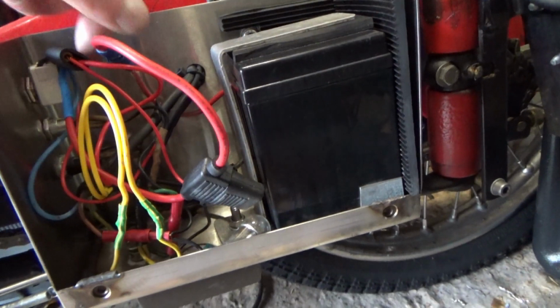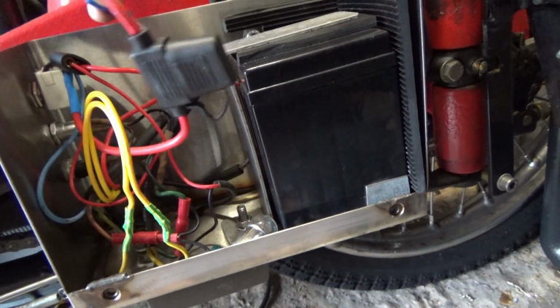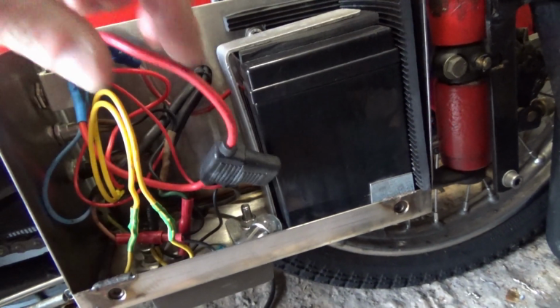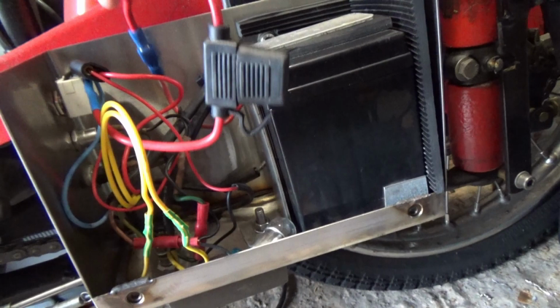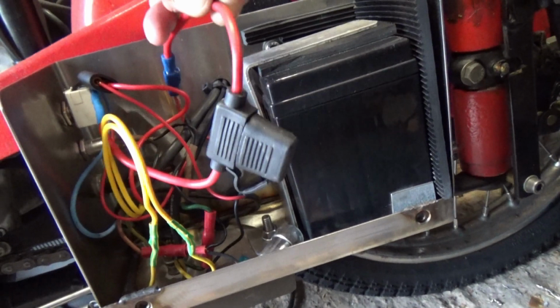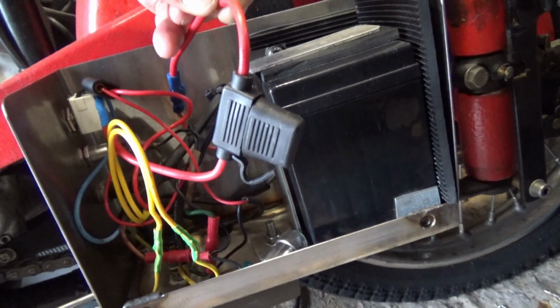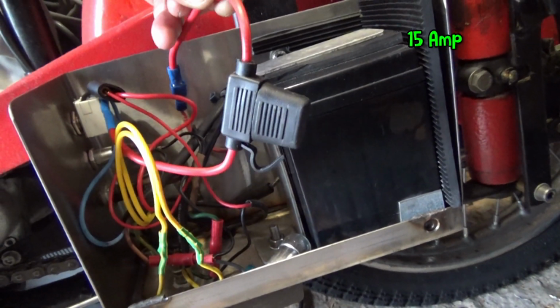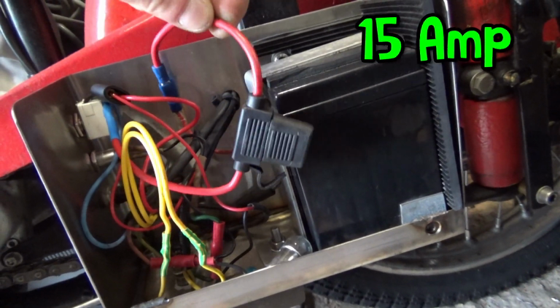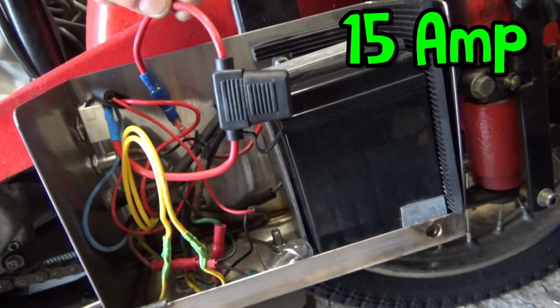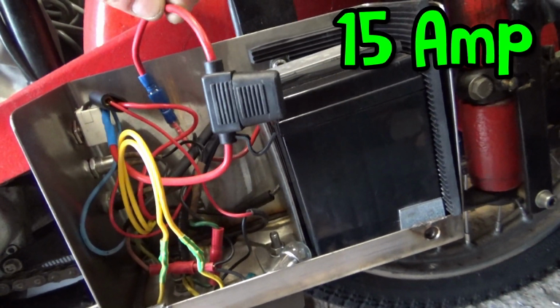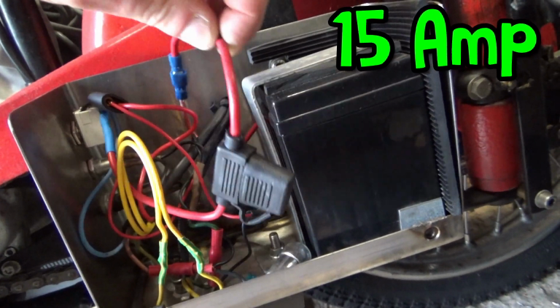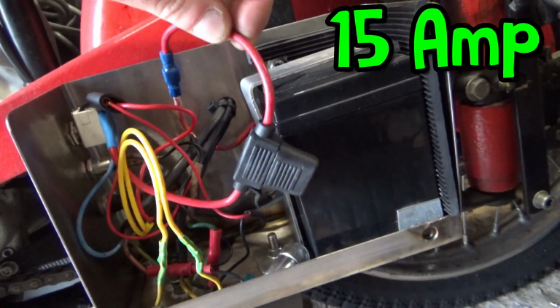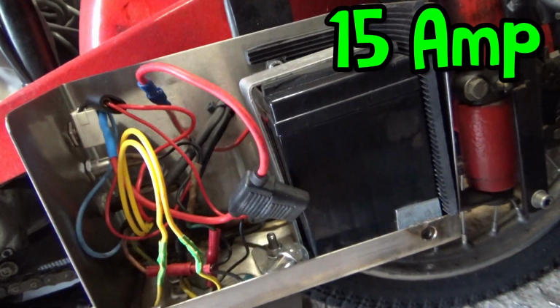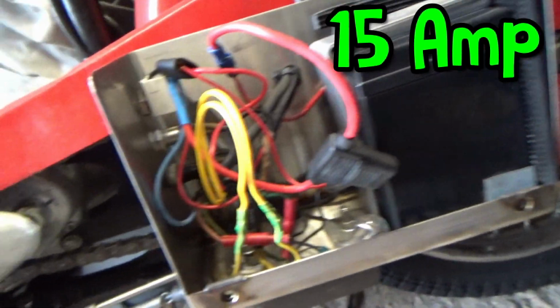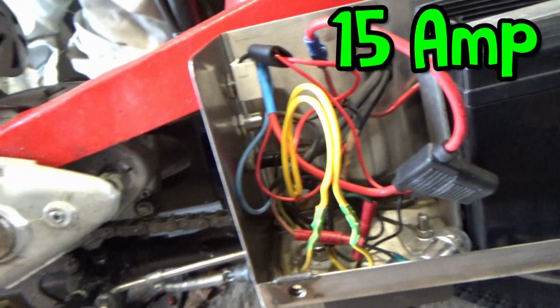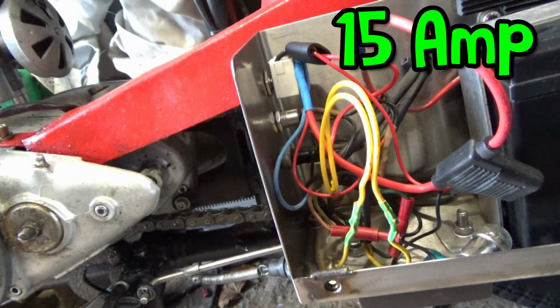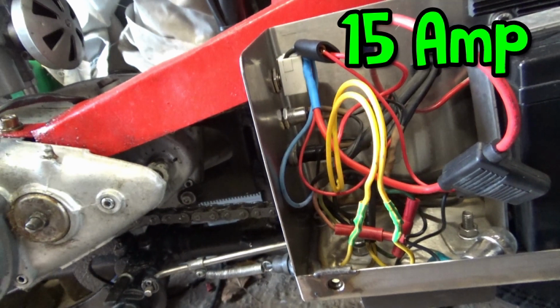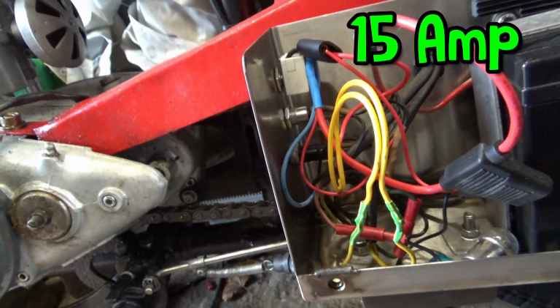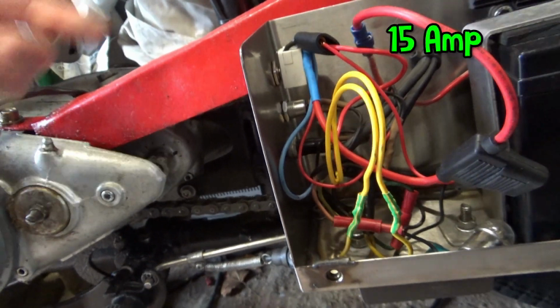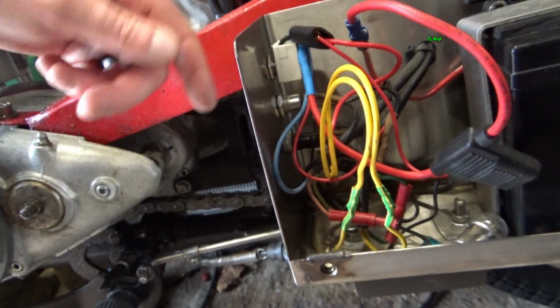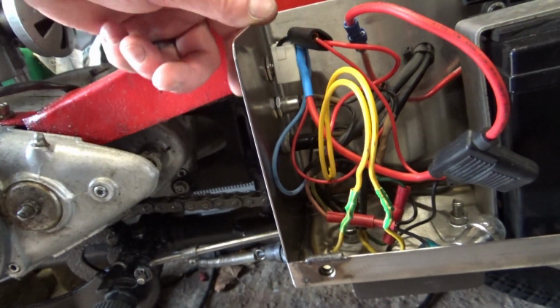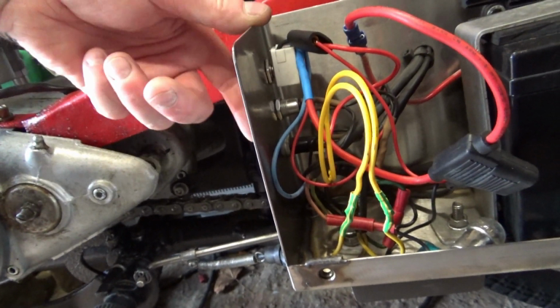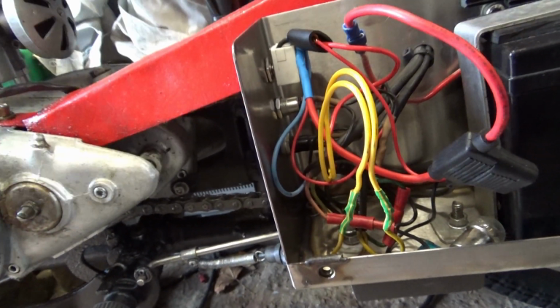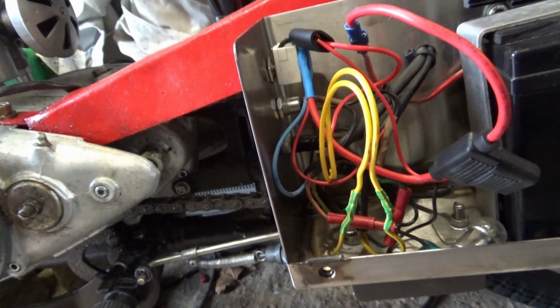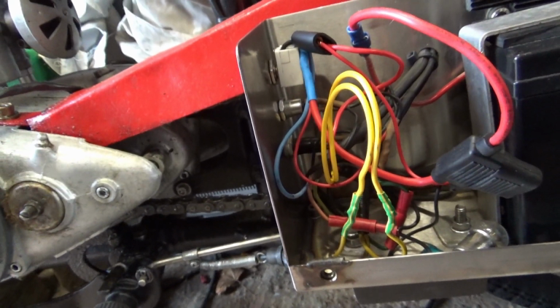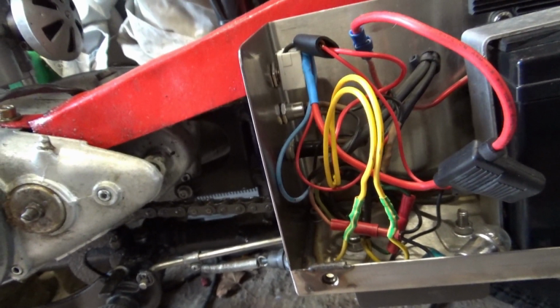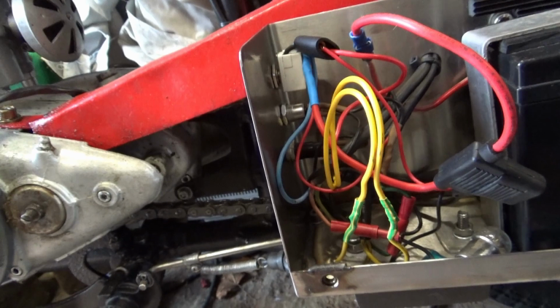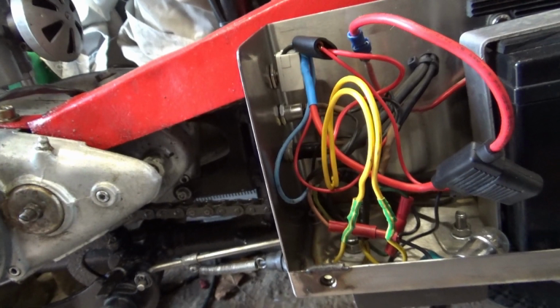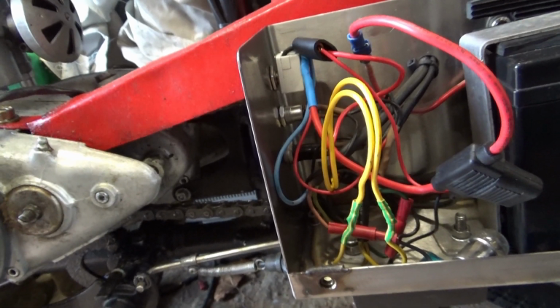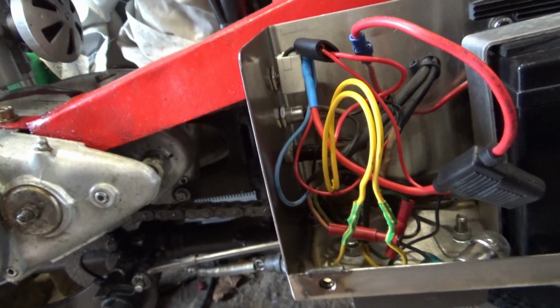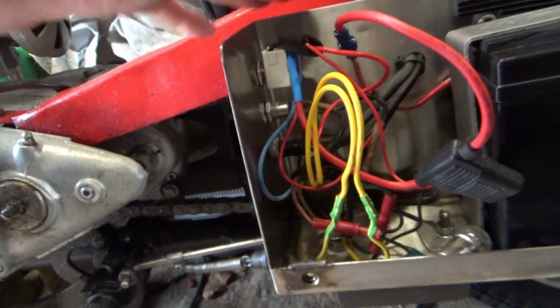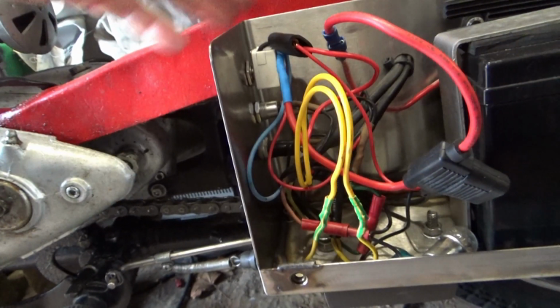If my engine cuts out while sat at the lights or whatever, I will still have a set of lights so people can see me. From the battery on the positive, it comes down and we've got an inline fuse — I think that's about 16 amp. I've also put a kill switch in so that allows me to turn the power on and off, mainly for the lights. The engine will run and the electronic system will work without all this being on.